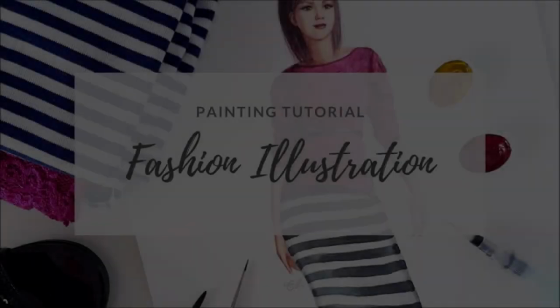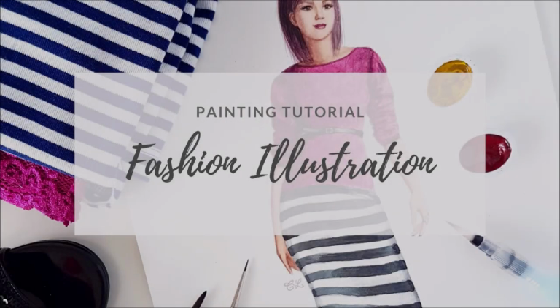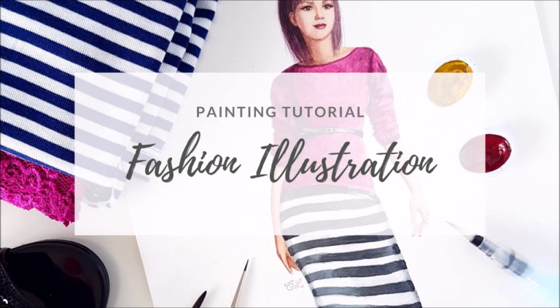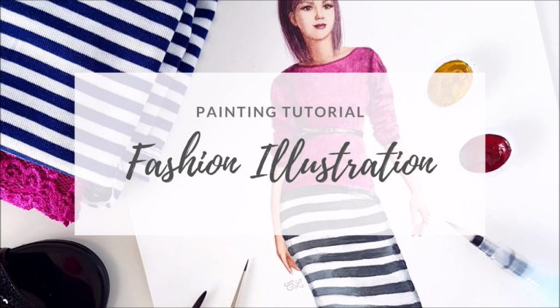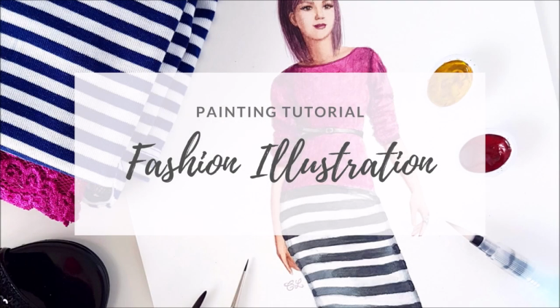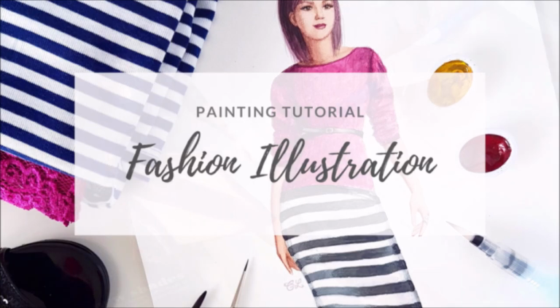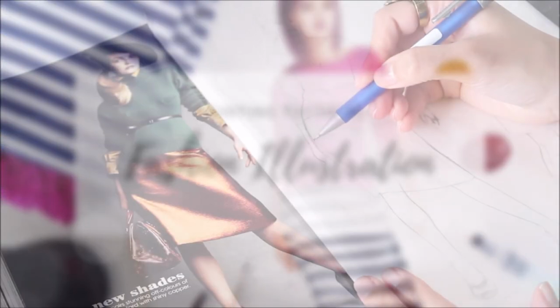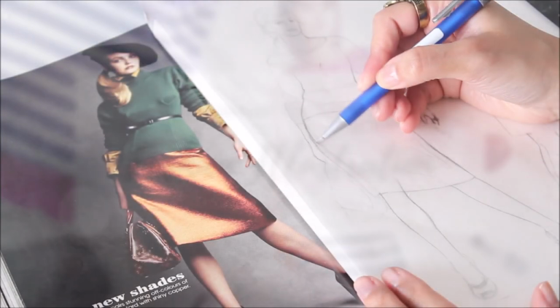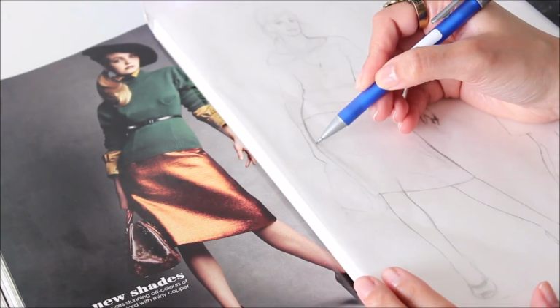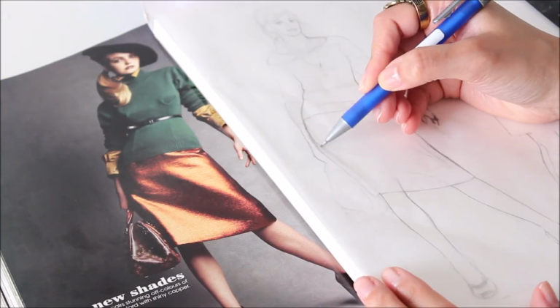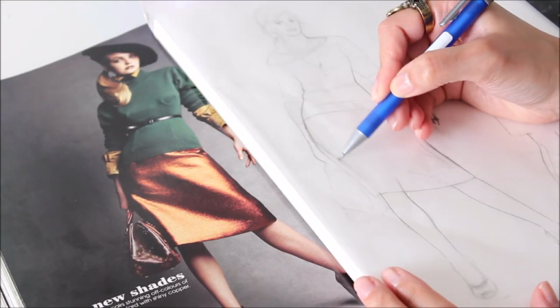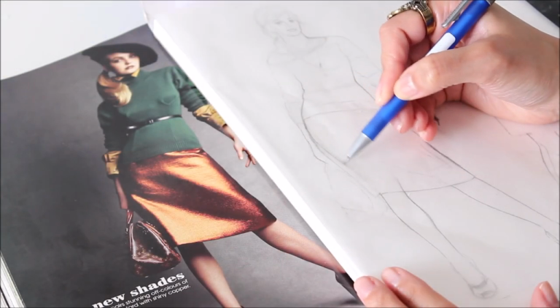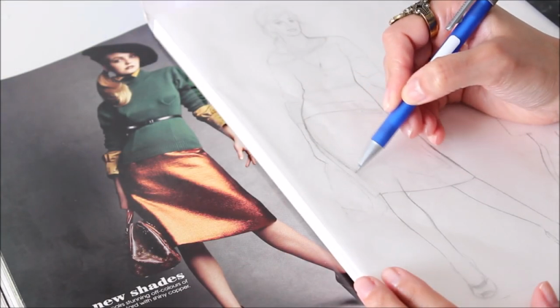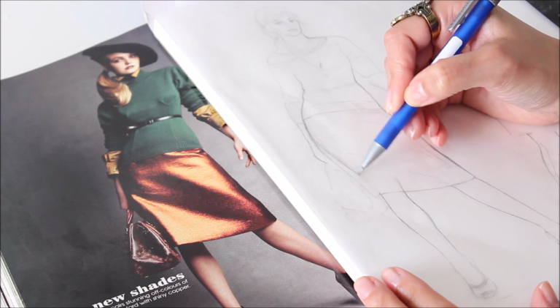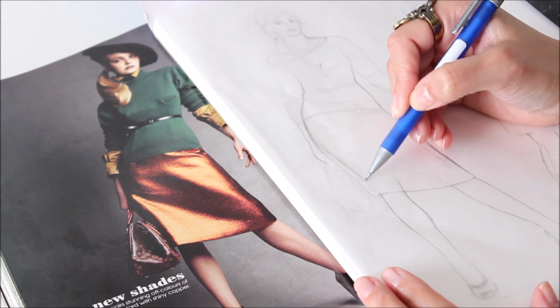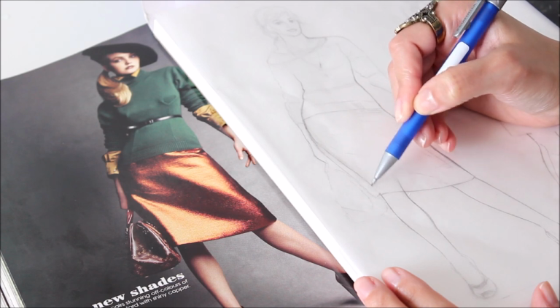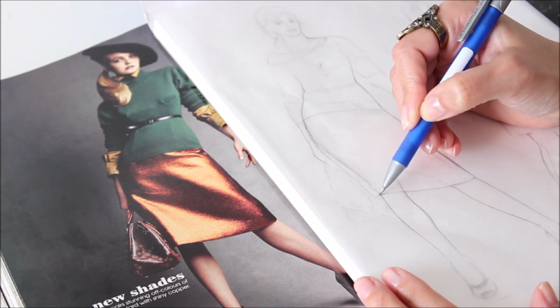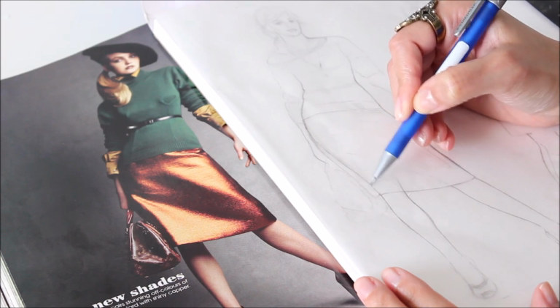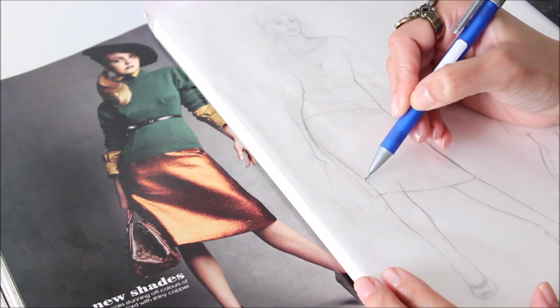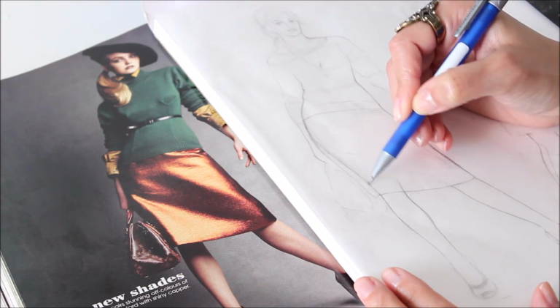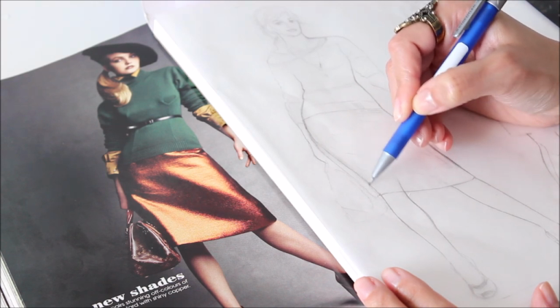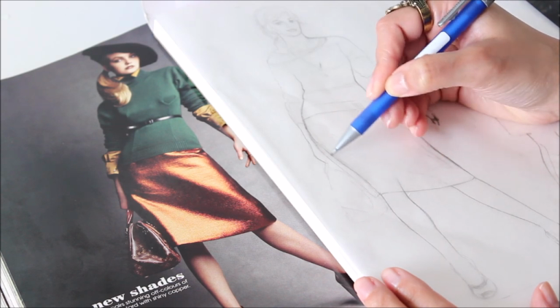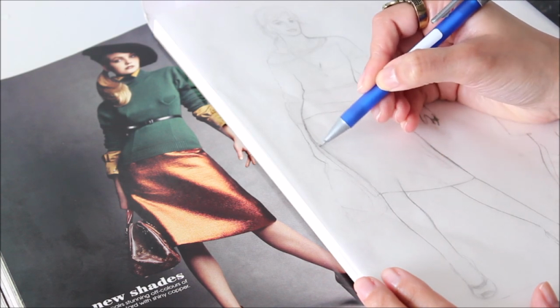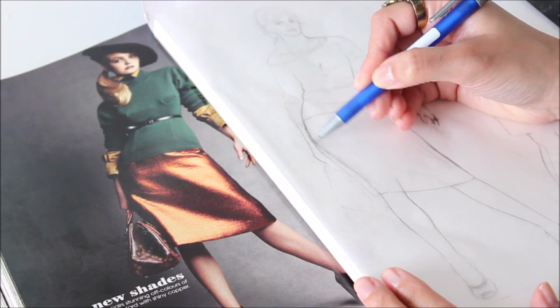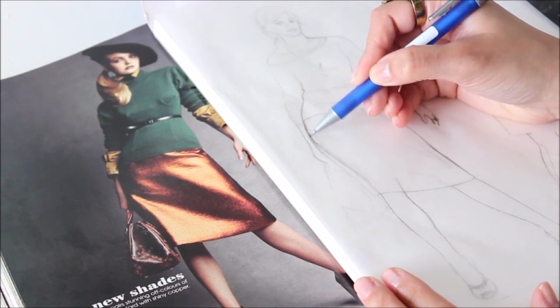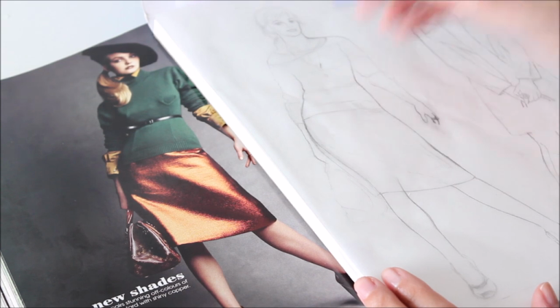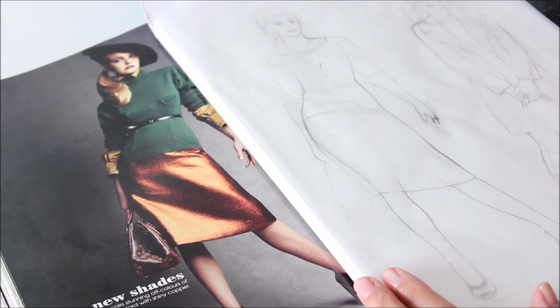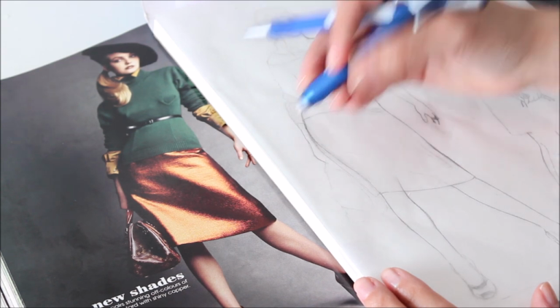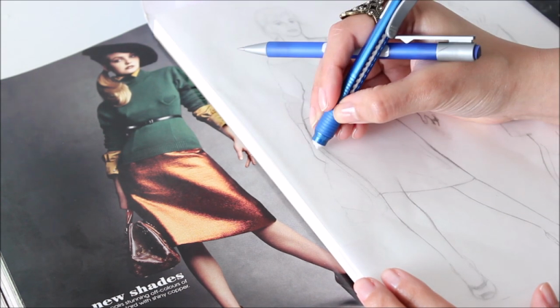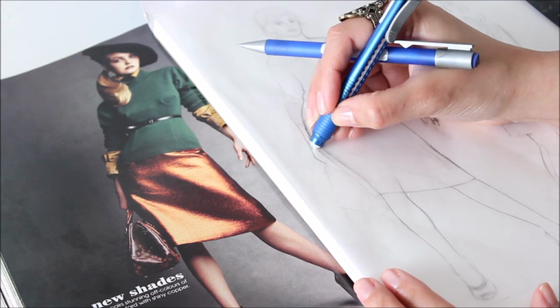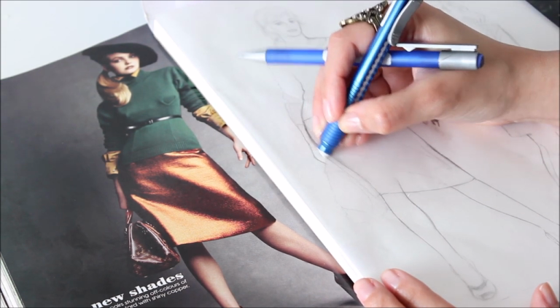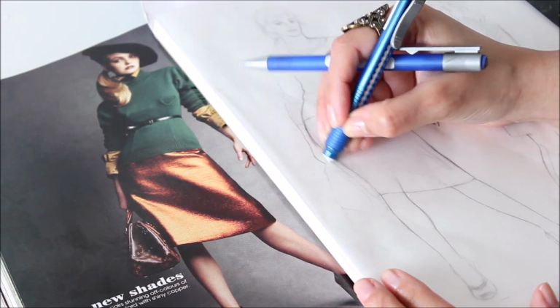Fashion illustration may seem complicated, but it doesn't have to be. In this video, I'm going to walk you through my process of drawing and painting fashion models. You don't have to be an expert at drawing for this — you can trace a figure and take it from there.